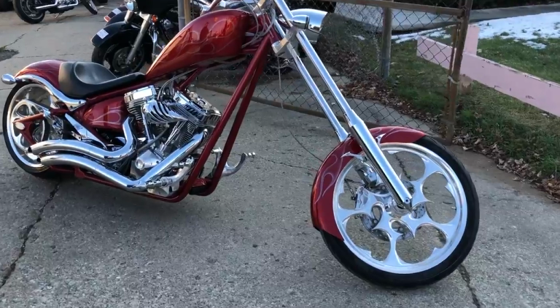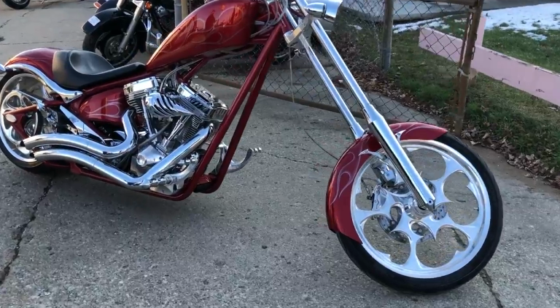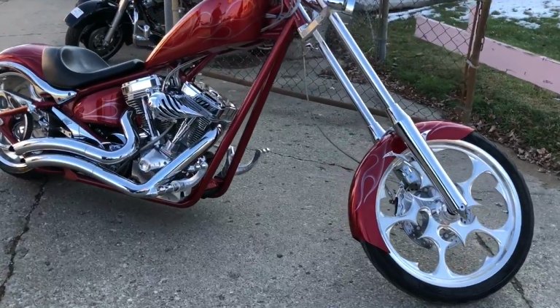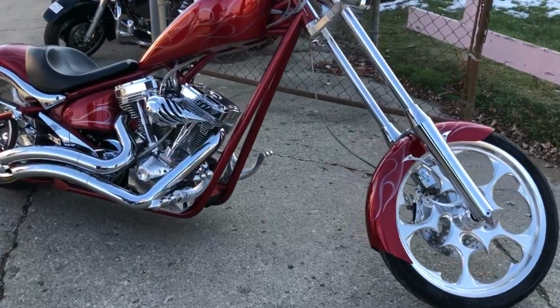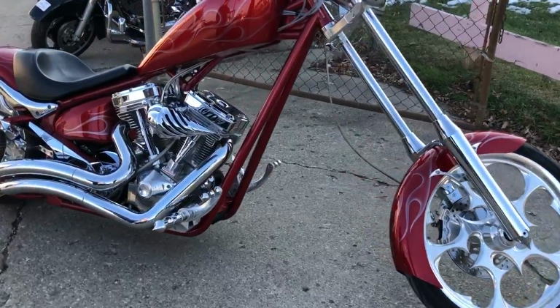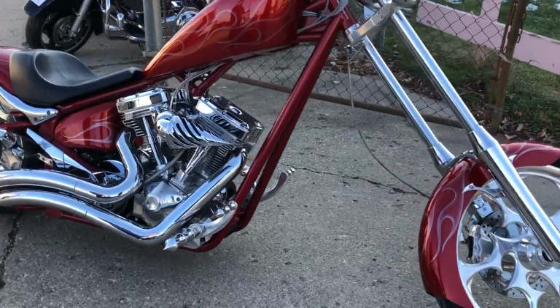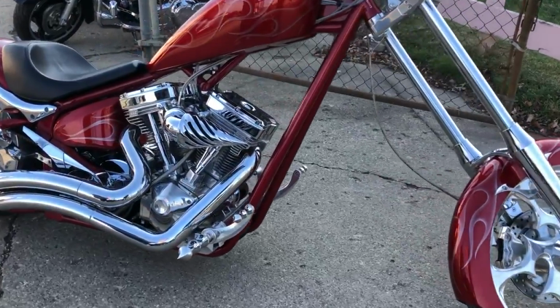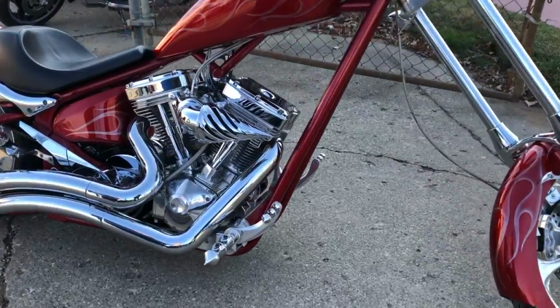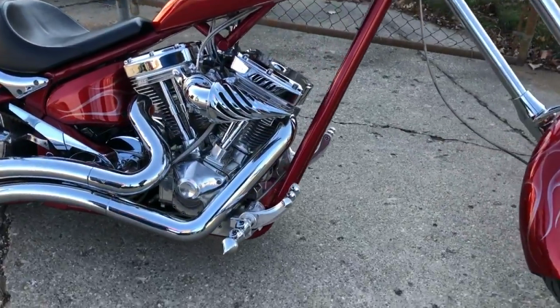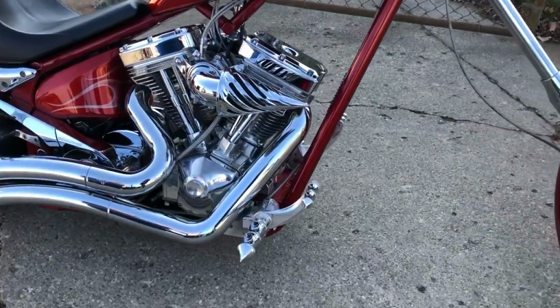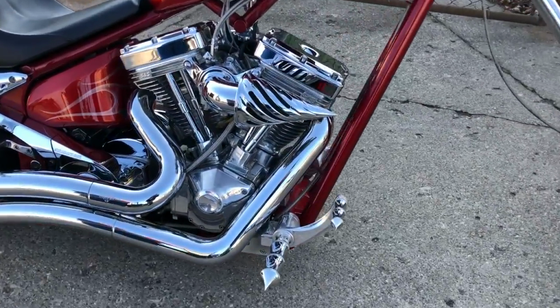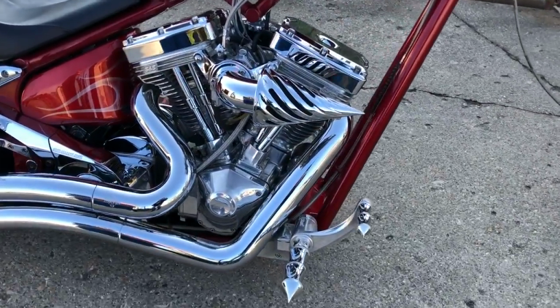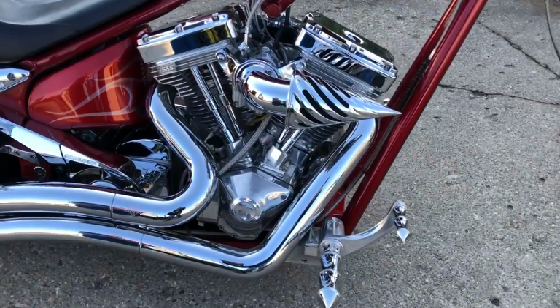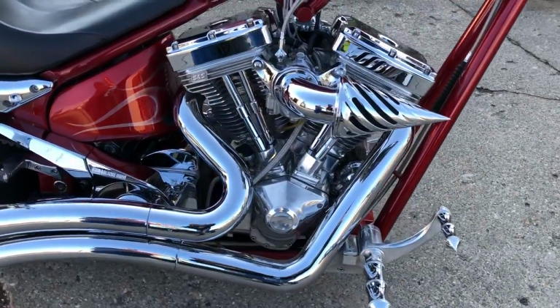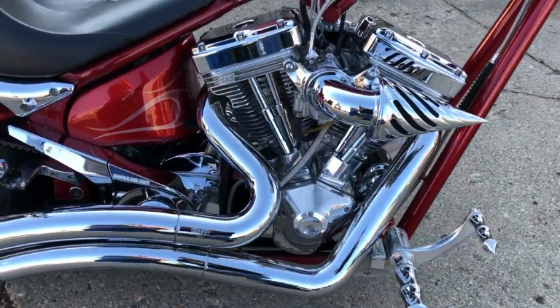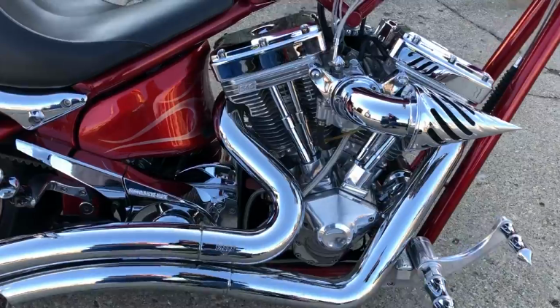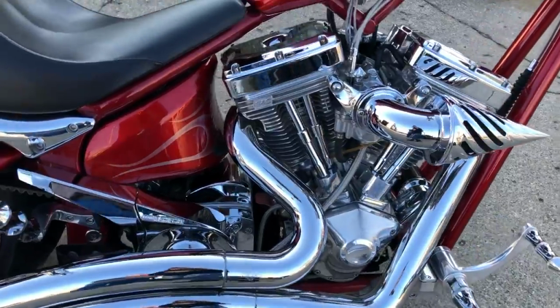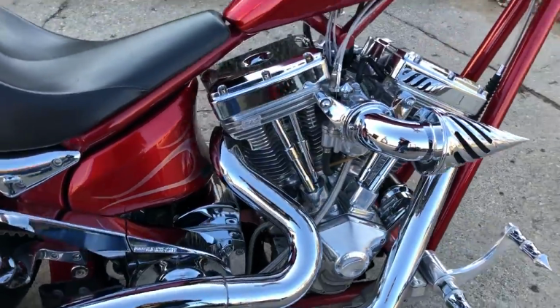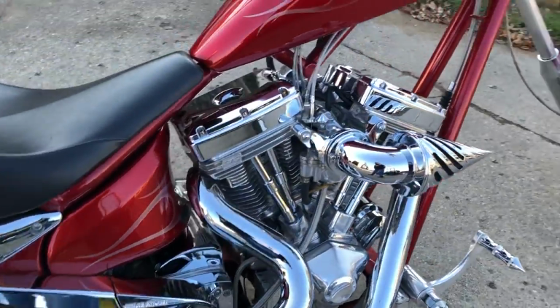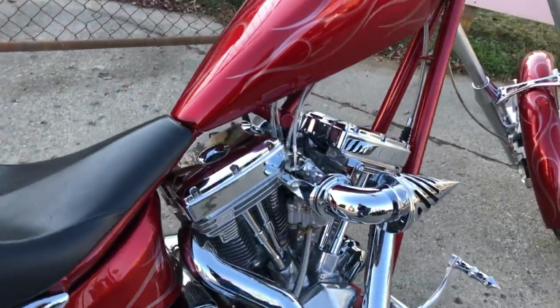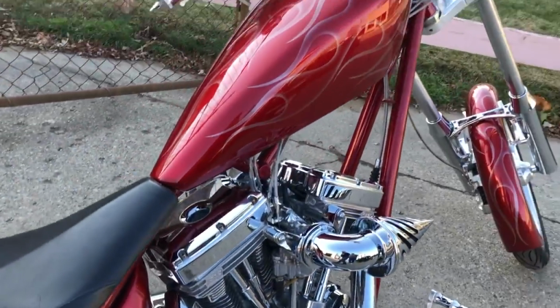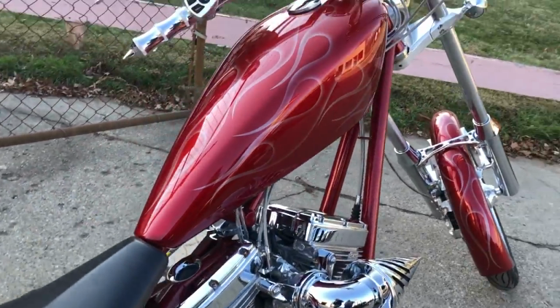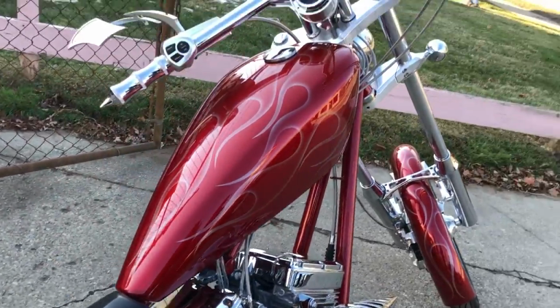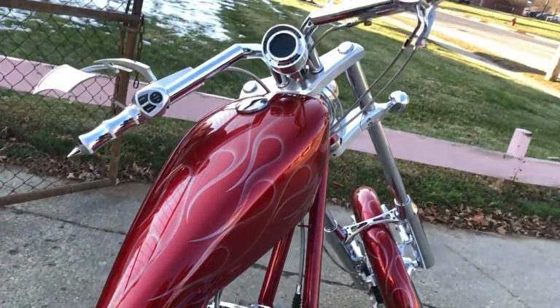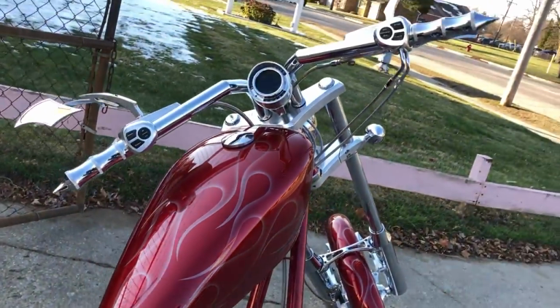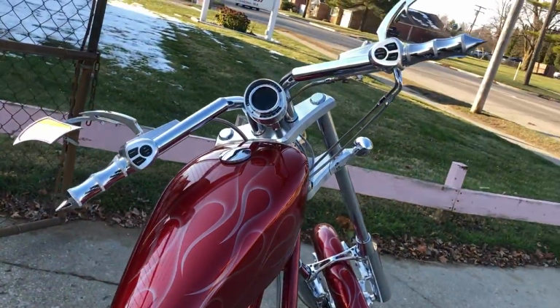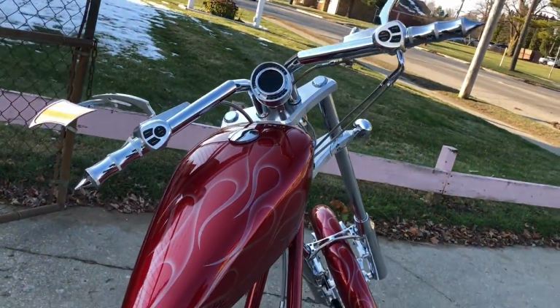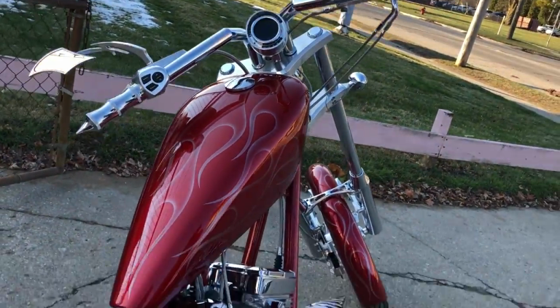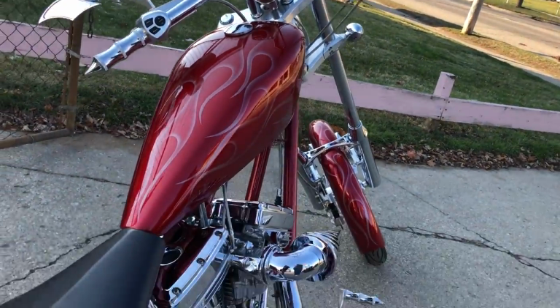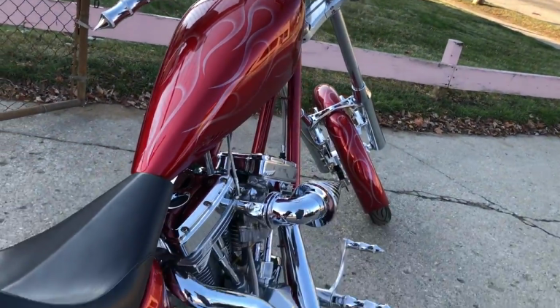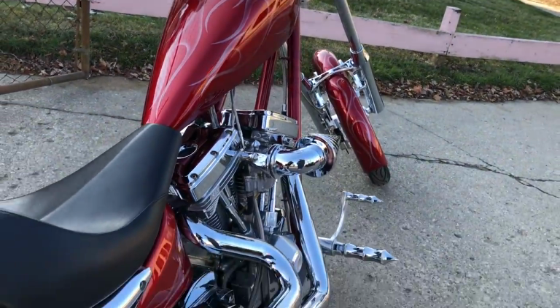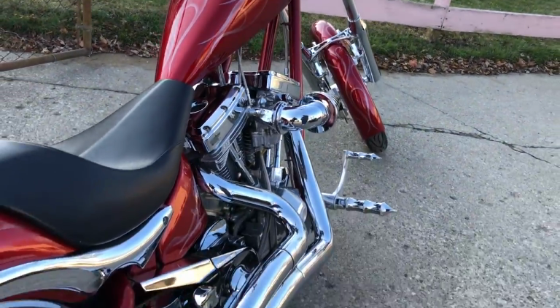Hey guys, ApprovalPowerSports.com here doing some videos on some bikes that just came in. Check this one out — 2007 Big Dog K9, it's got that 117 cubic inch S&S motor, tons of chrome.